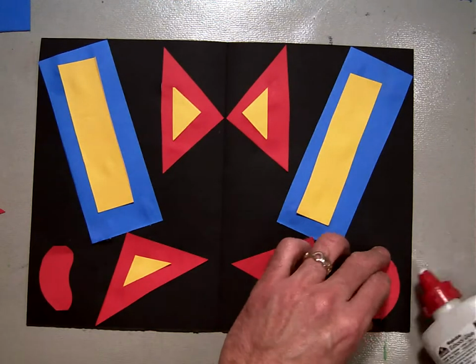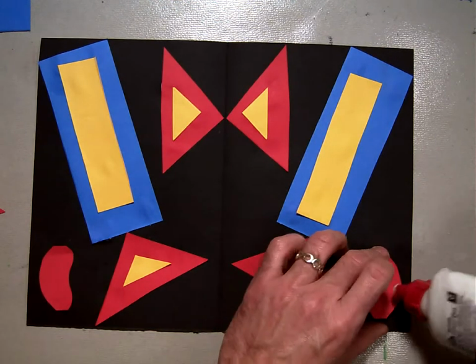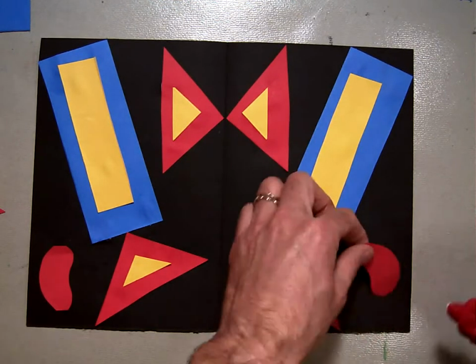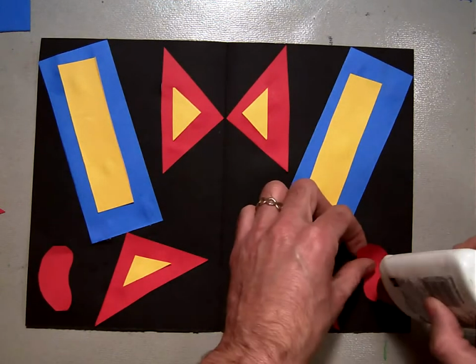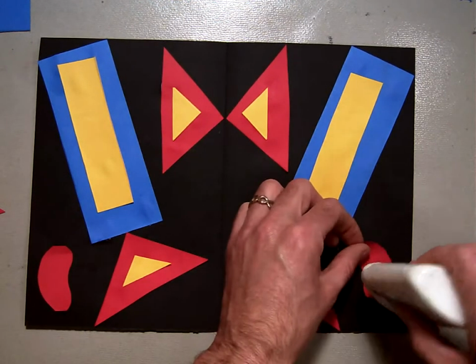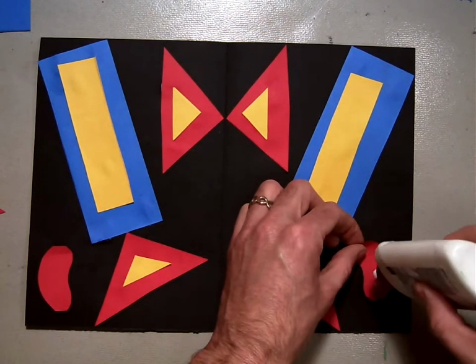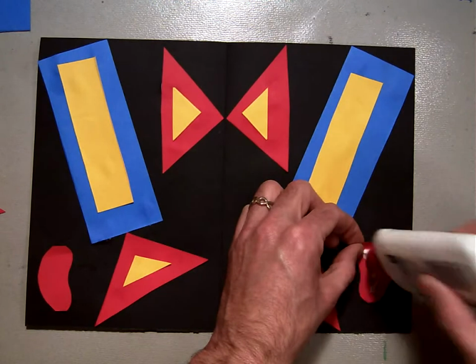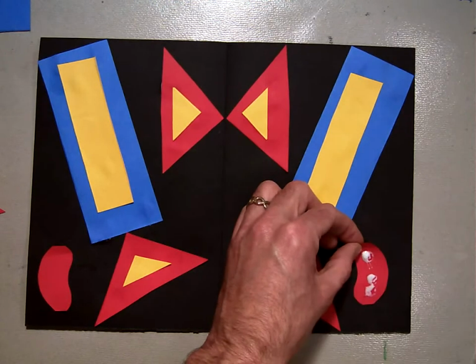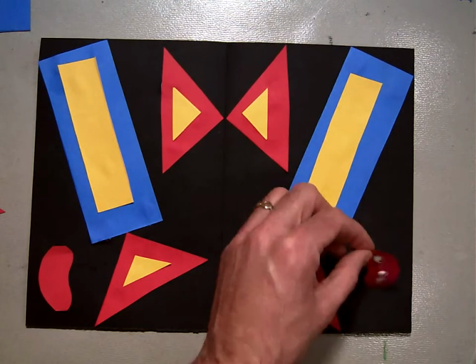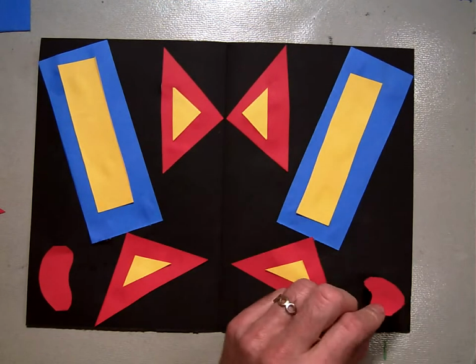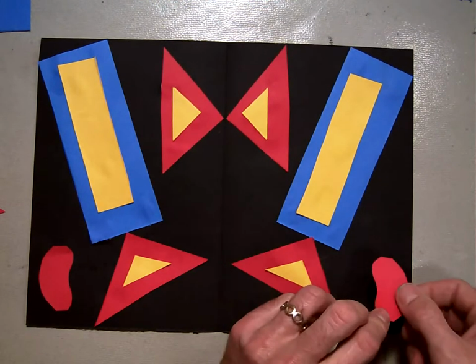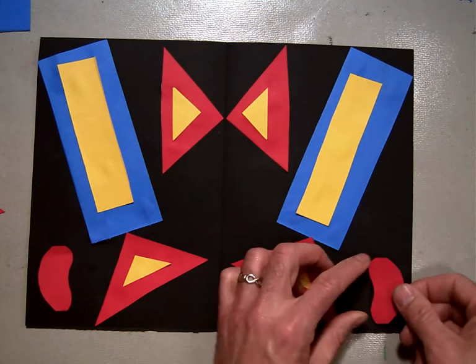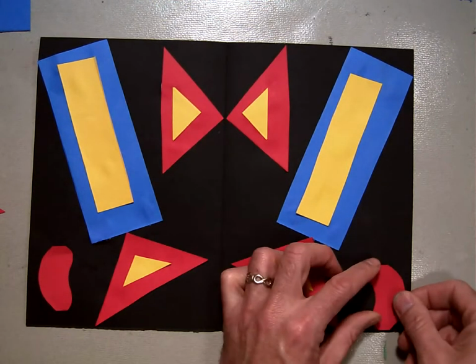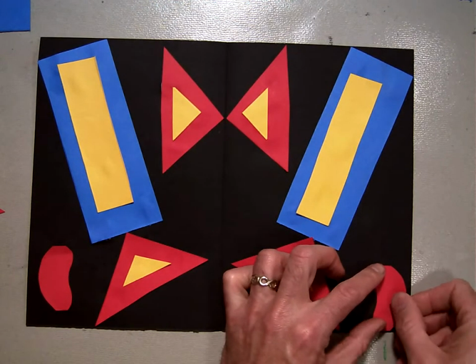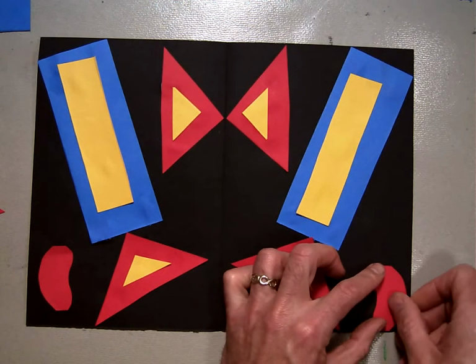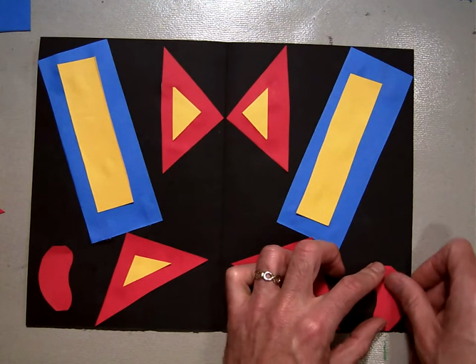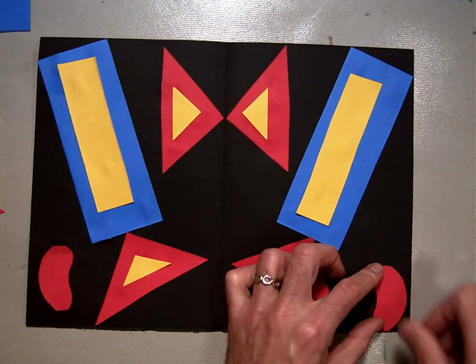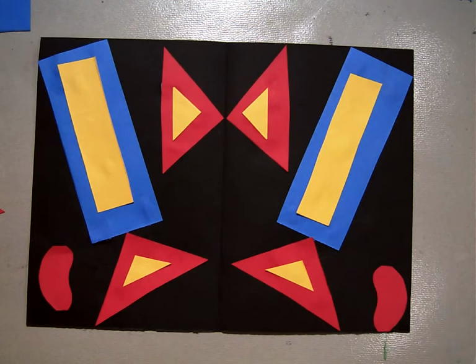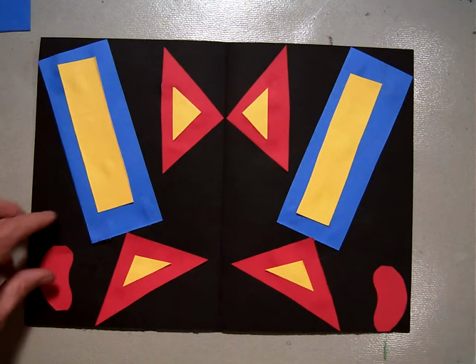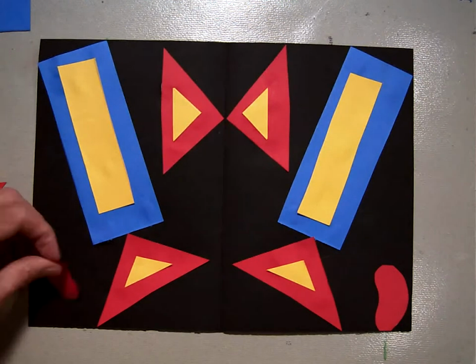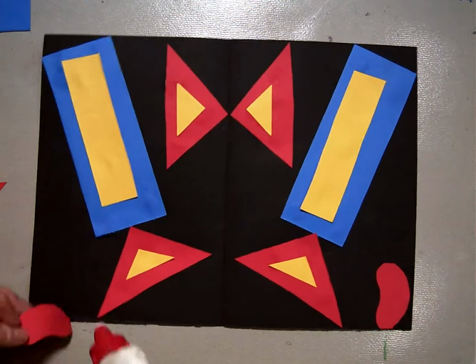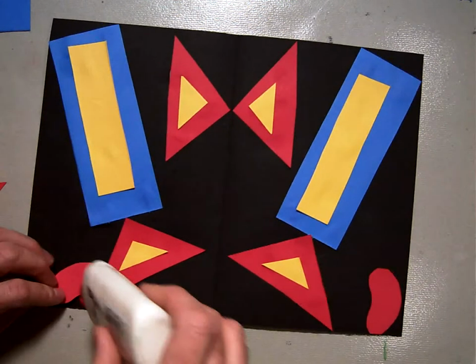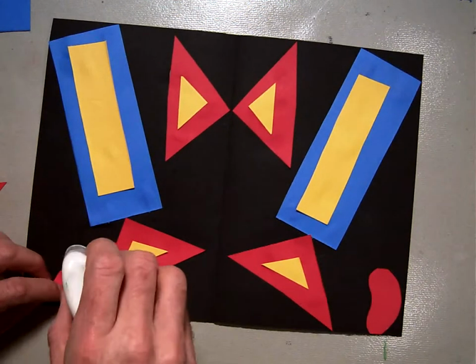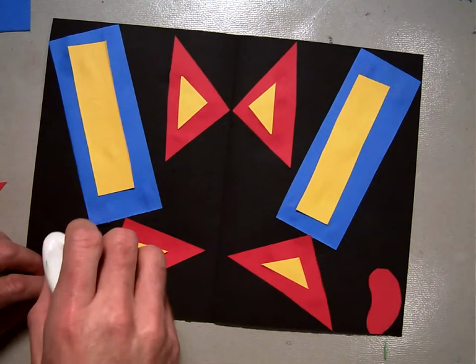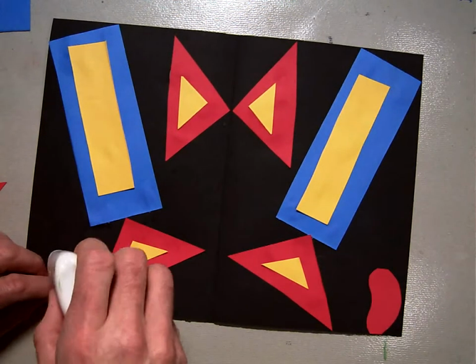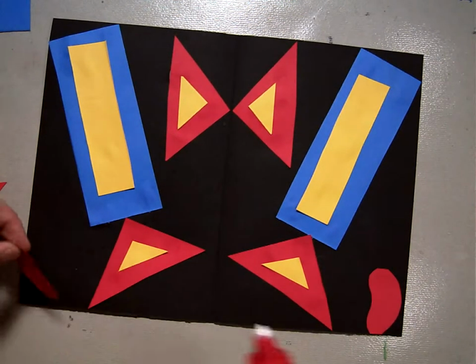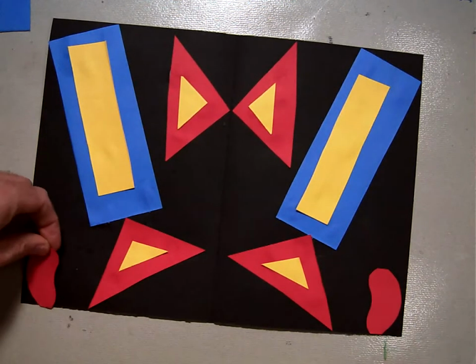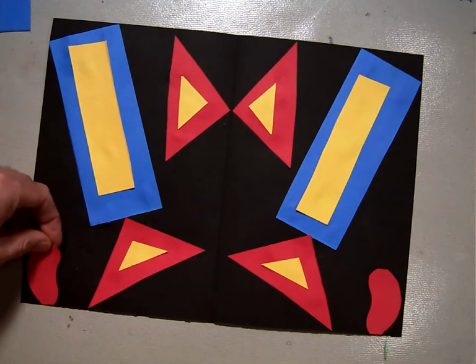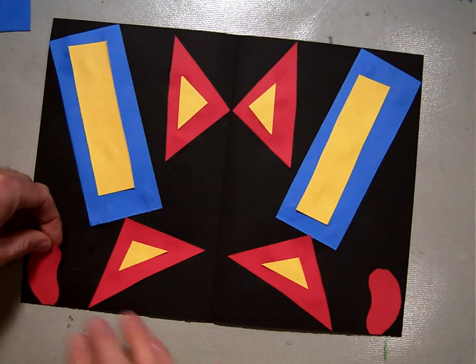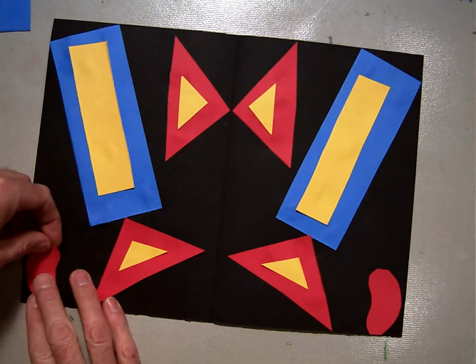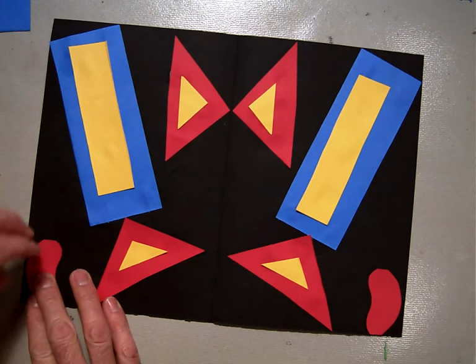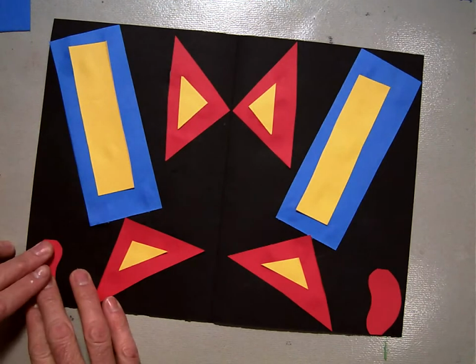Then I'm going to take my shape — three little bunny hops — and set it down. I'm going to put it right next to the edge. And right here, three little bunny hops, and put it down right next to the edge.